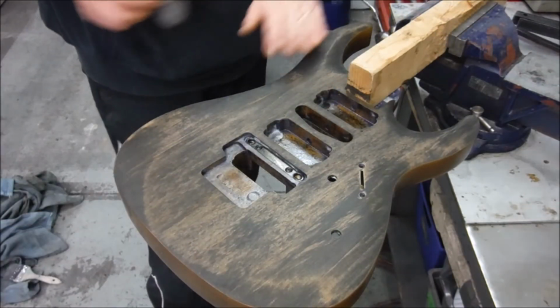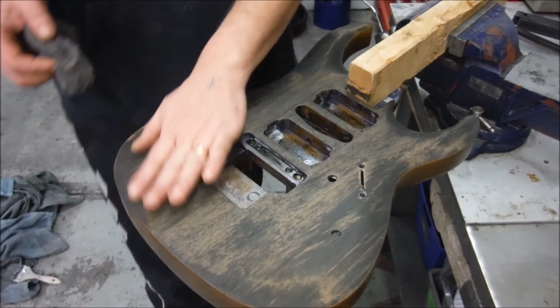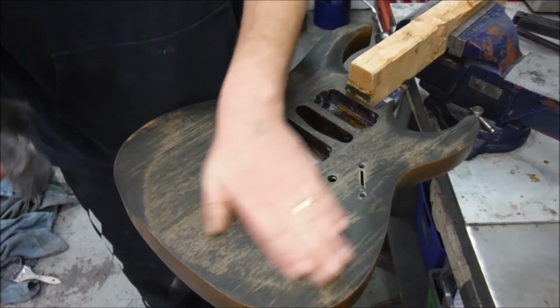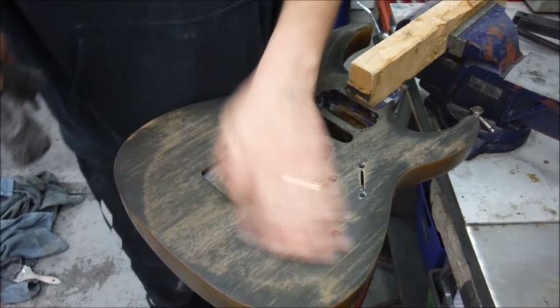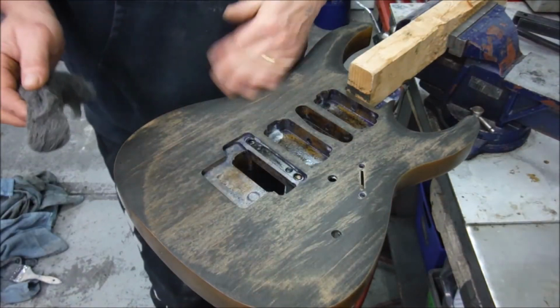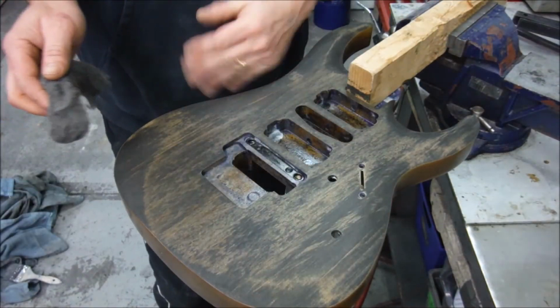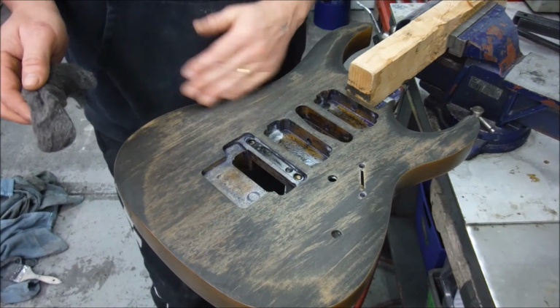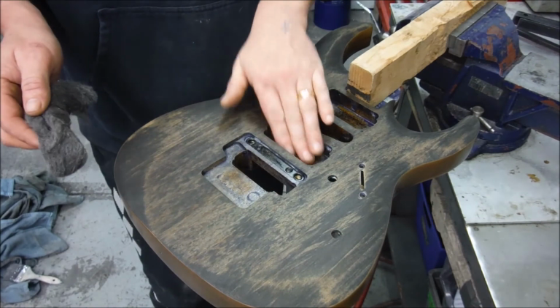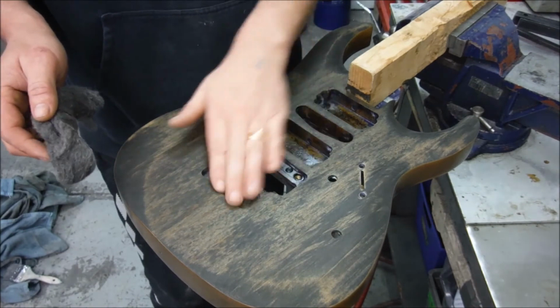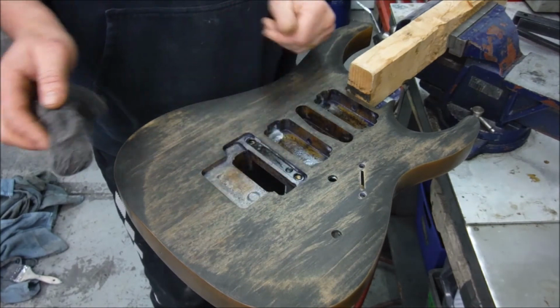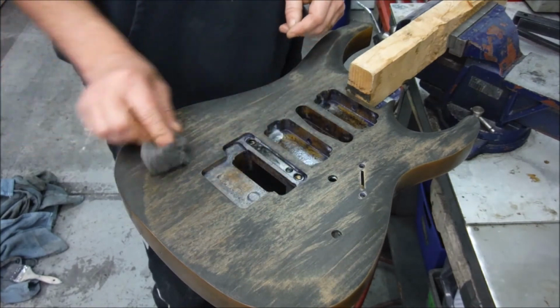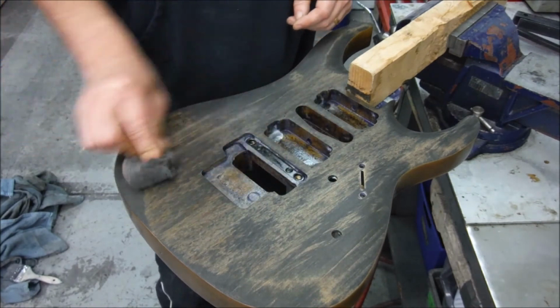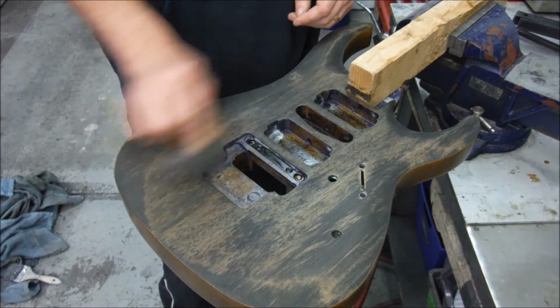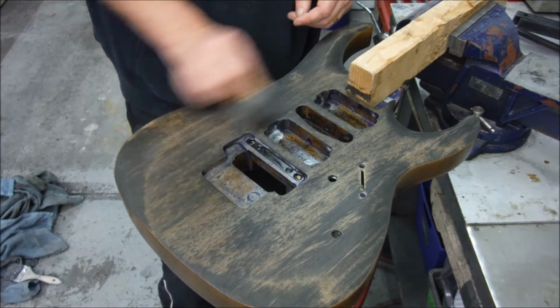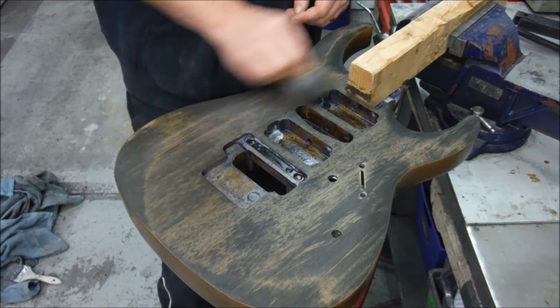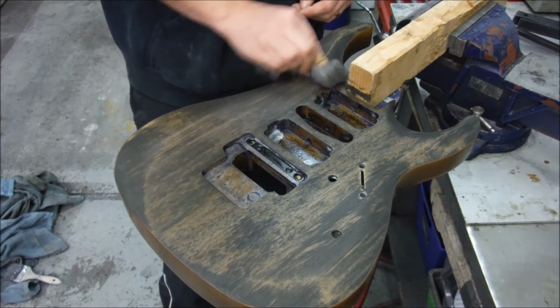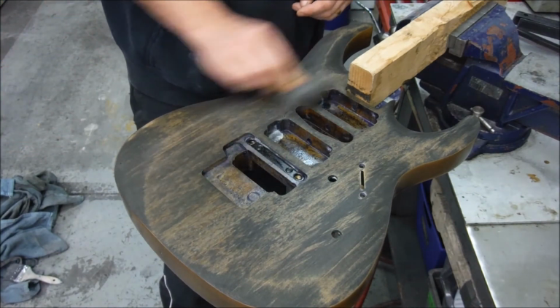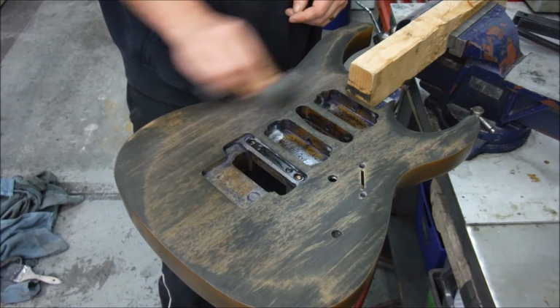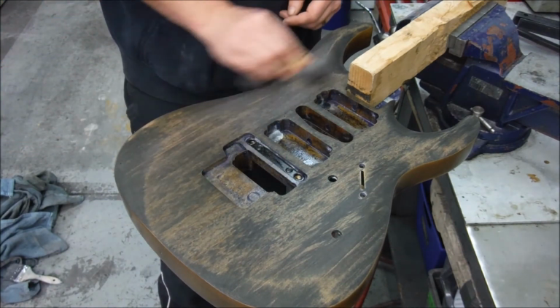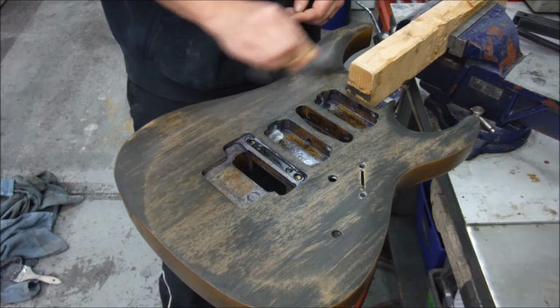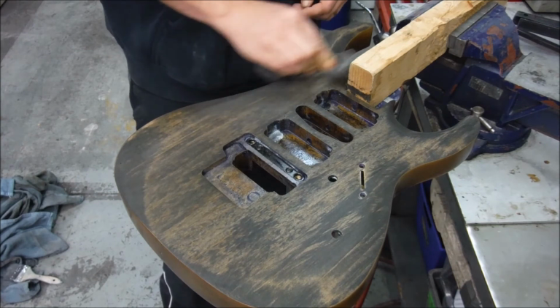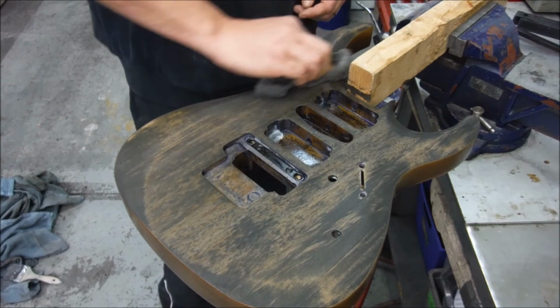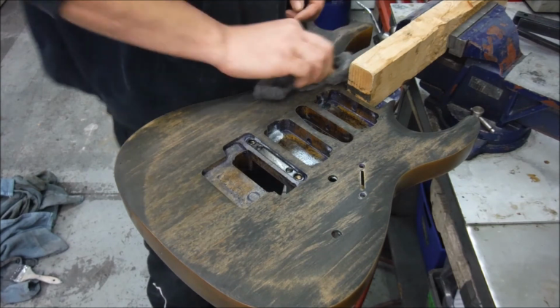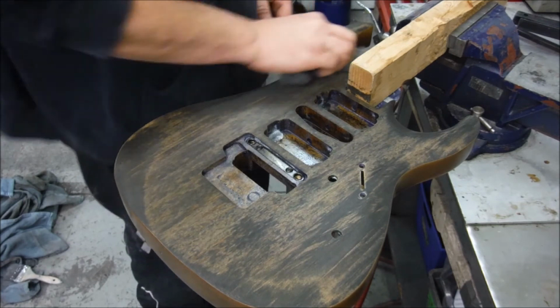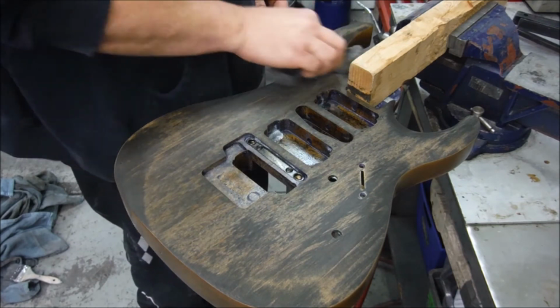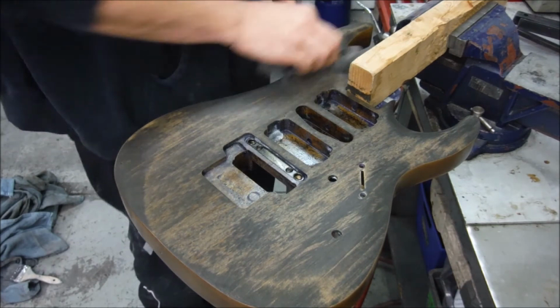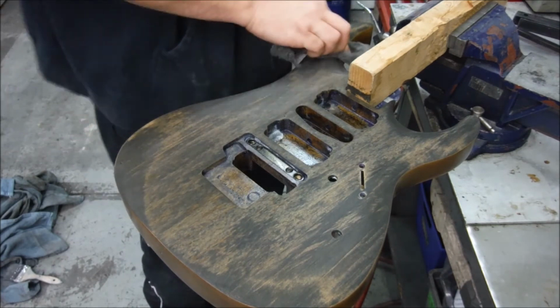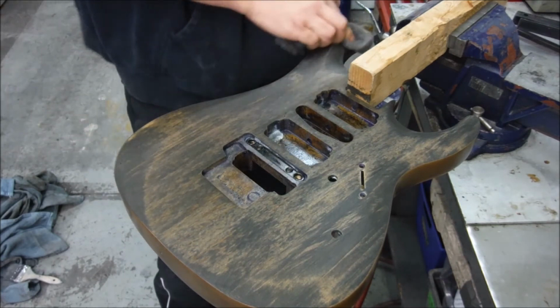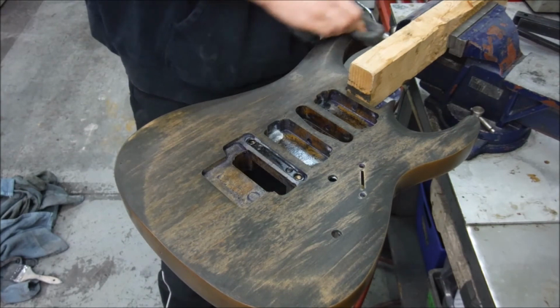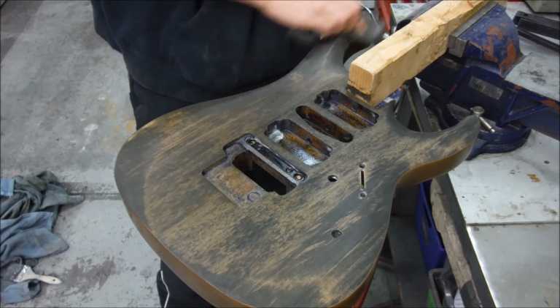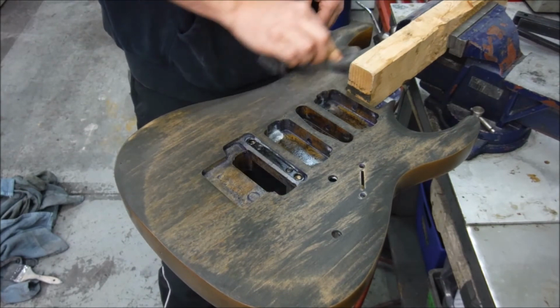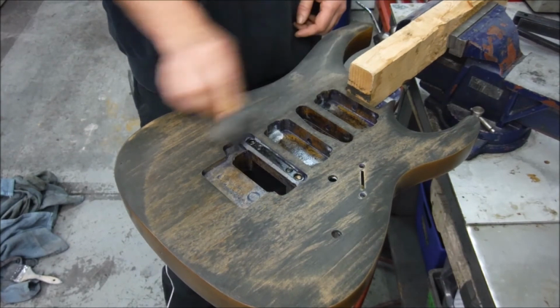So my stain's dry overnight. I'm just going to hit it lightly with some steel wool here, and then we're going to start getting some varnish on this thing.